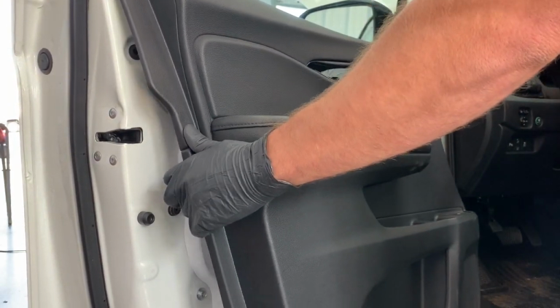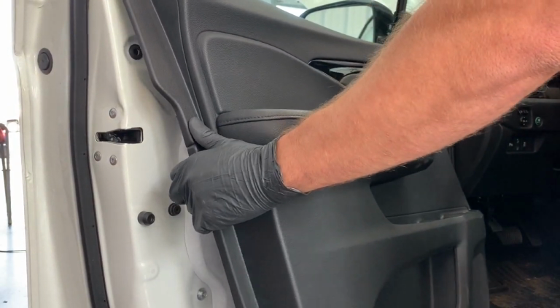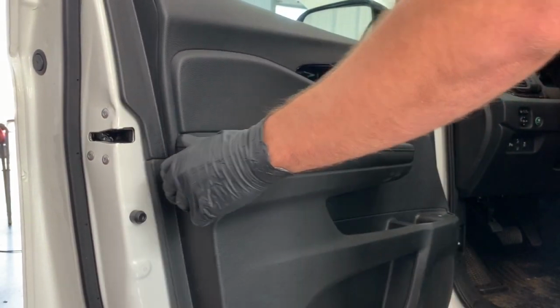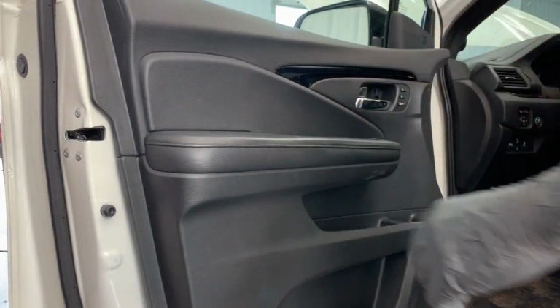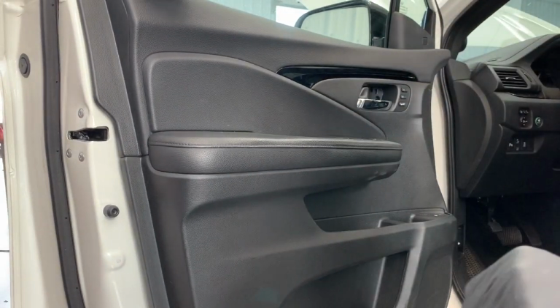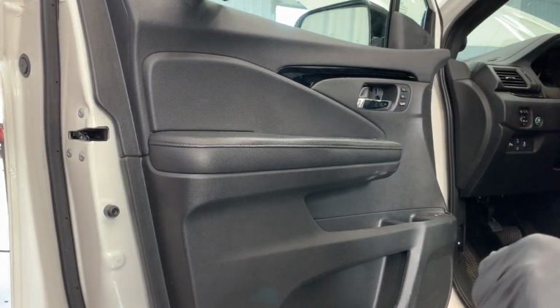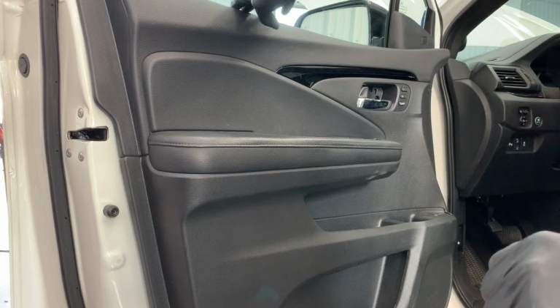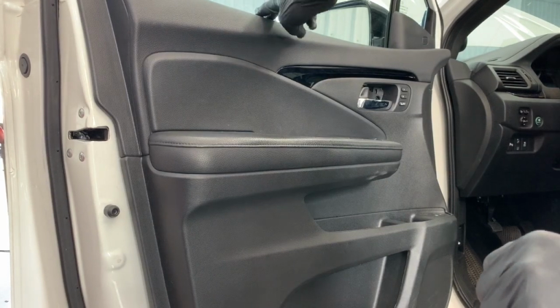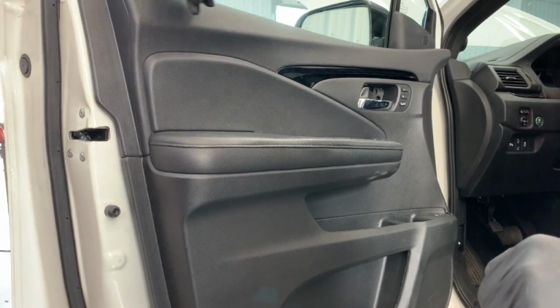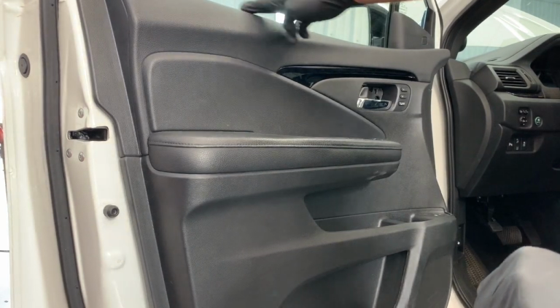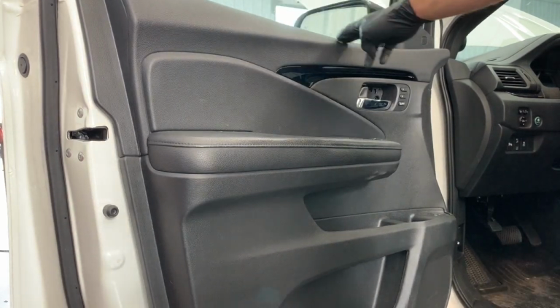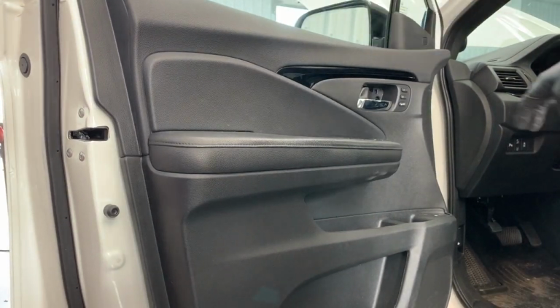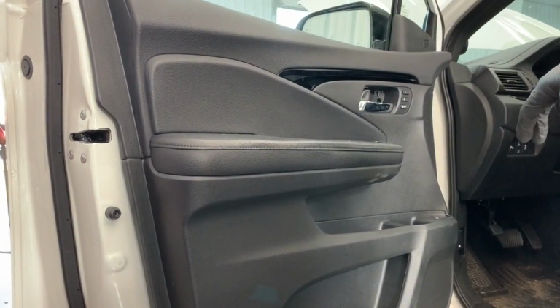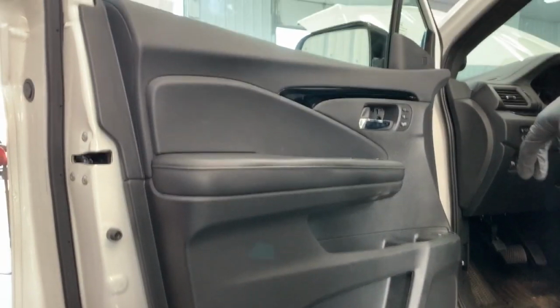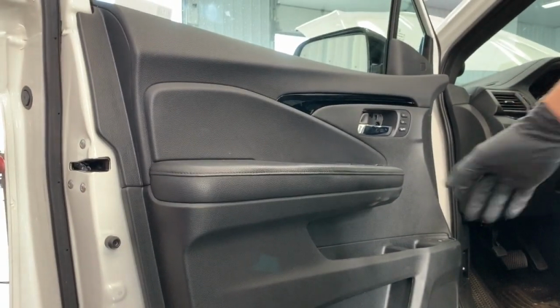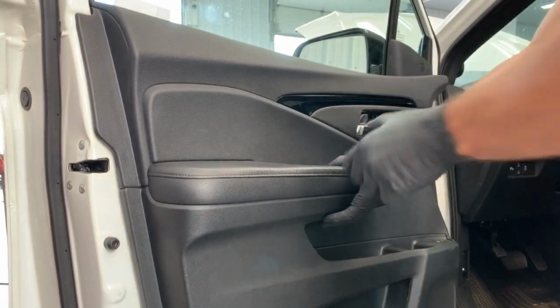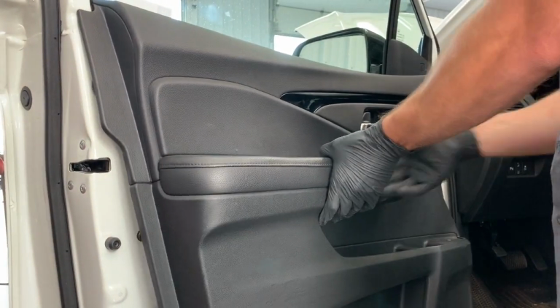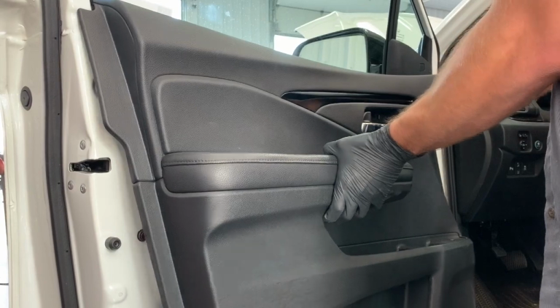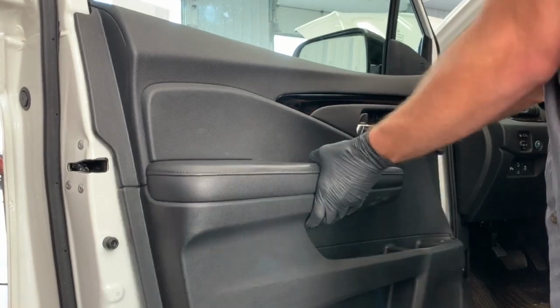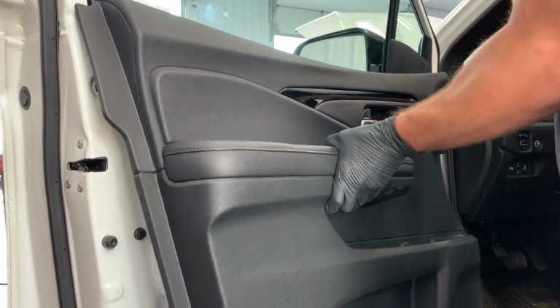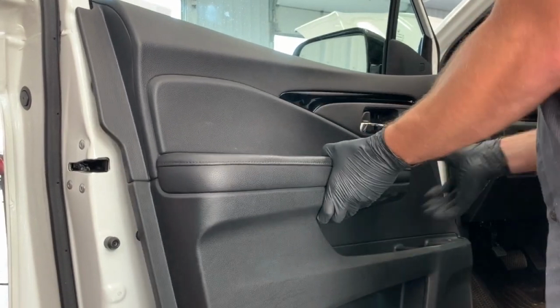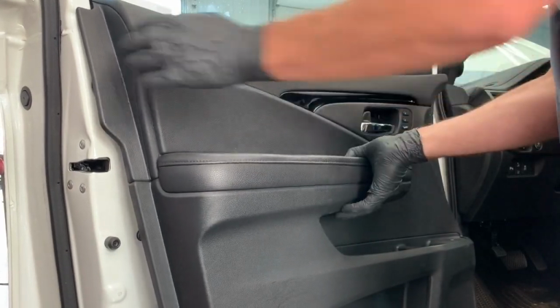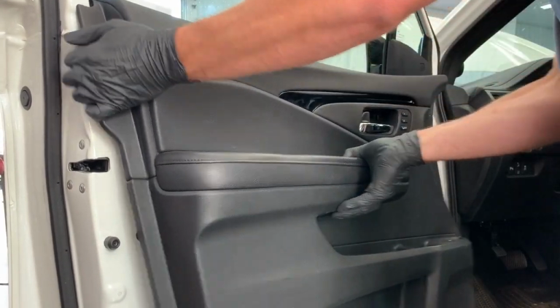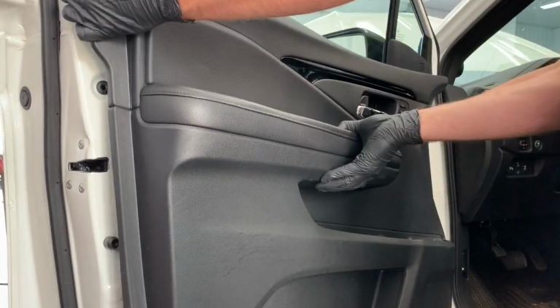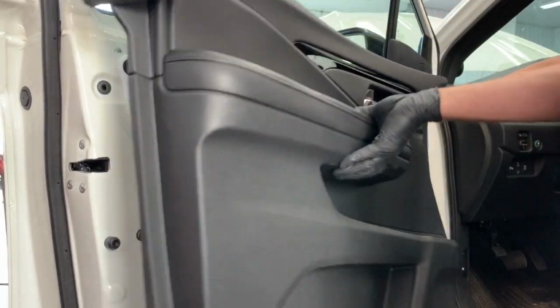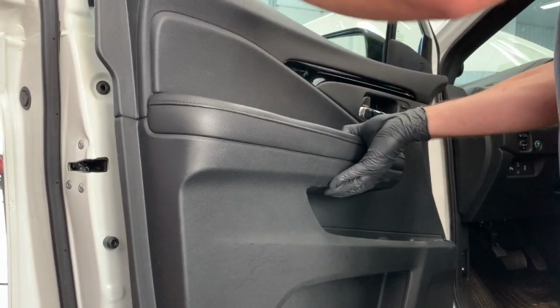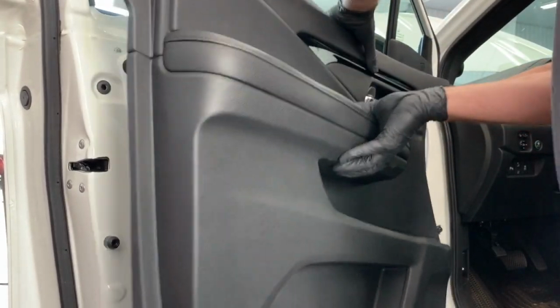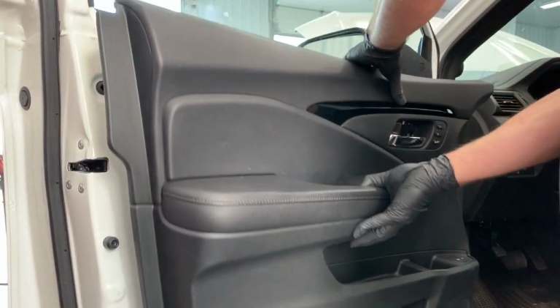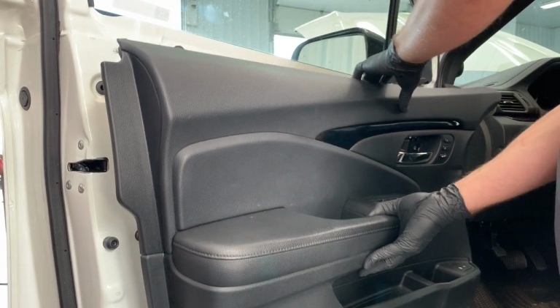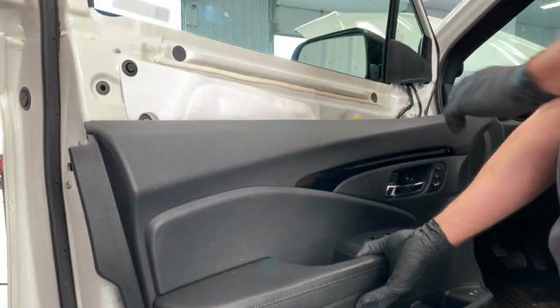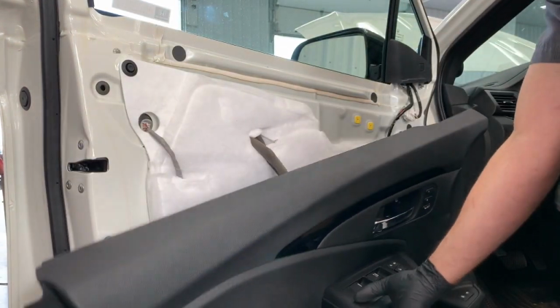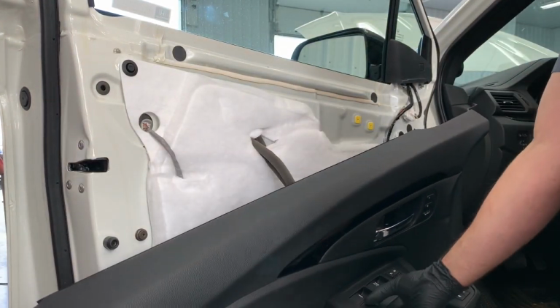At this point your door panel should be pretty loose and the only thing holding it is the upper edge, so what you want to do is pick up on the door panel and it releases it from that upper edge.